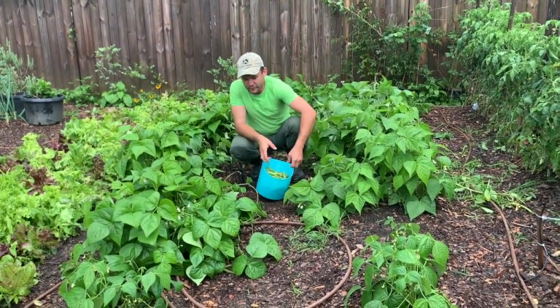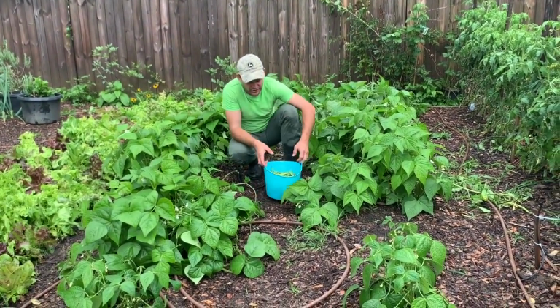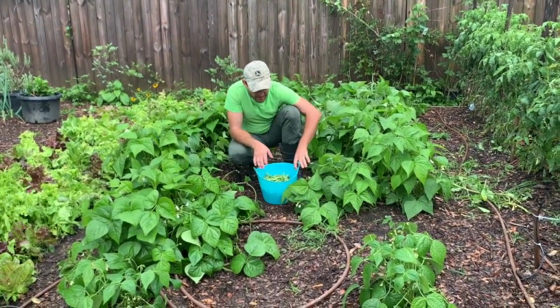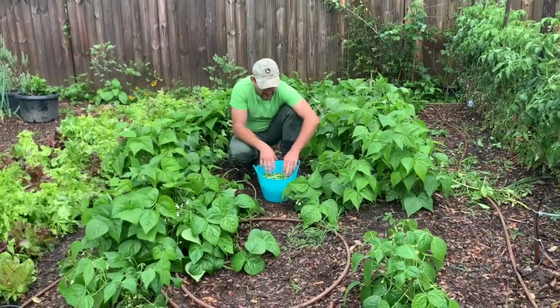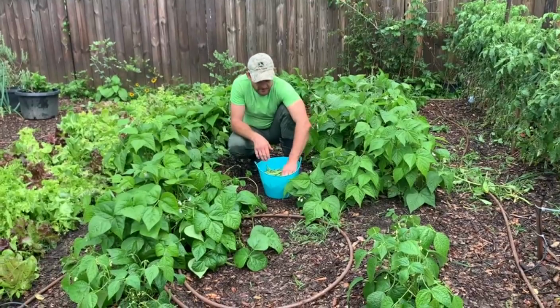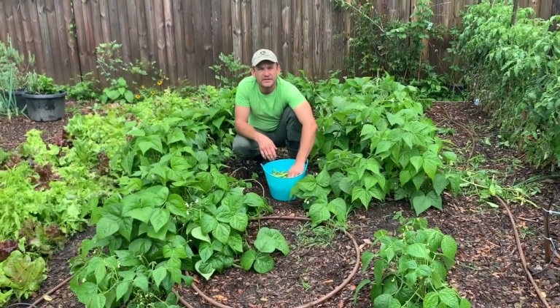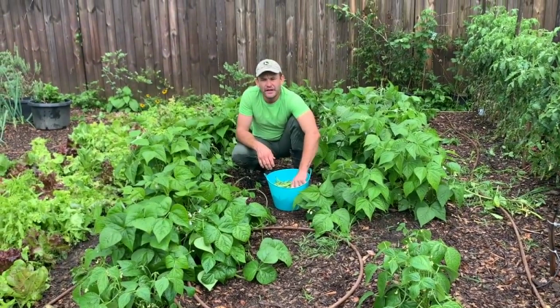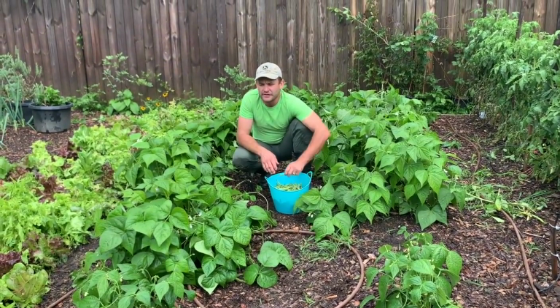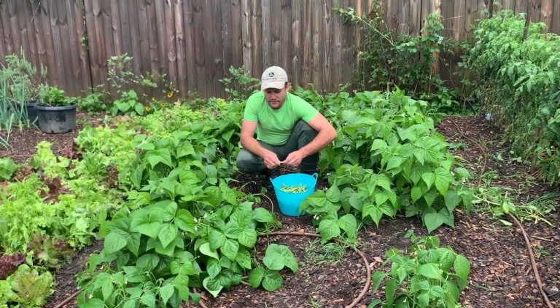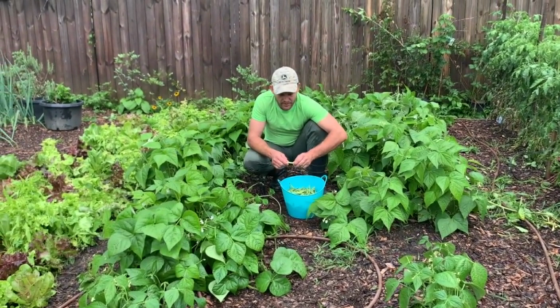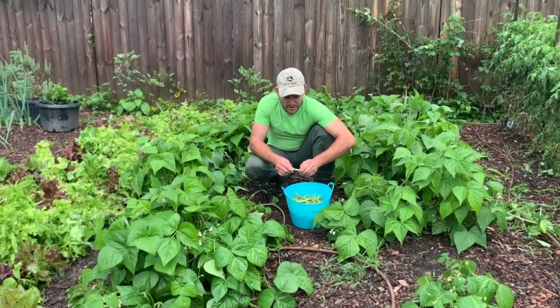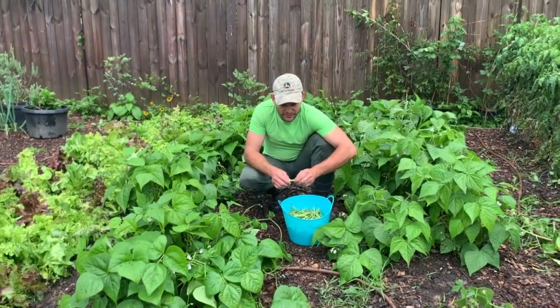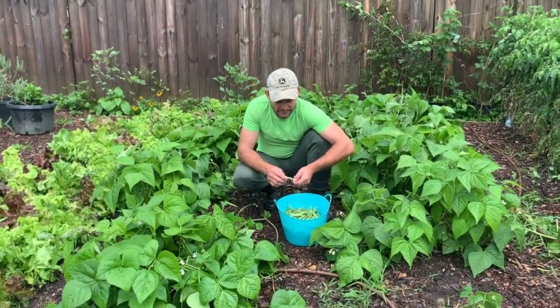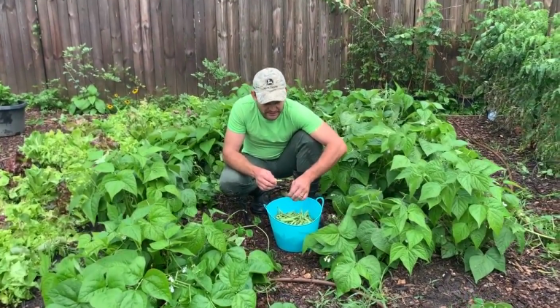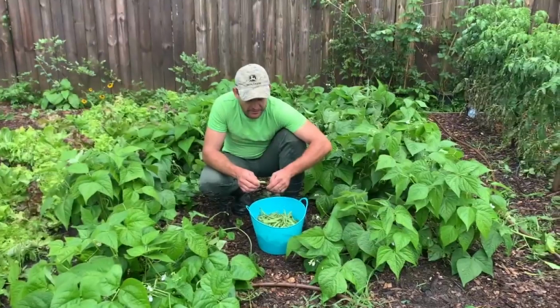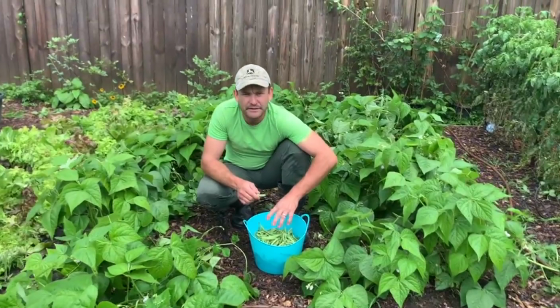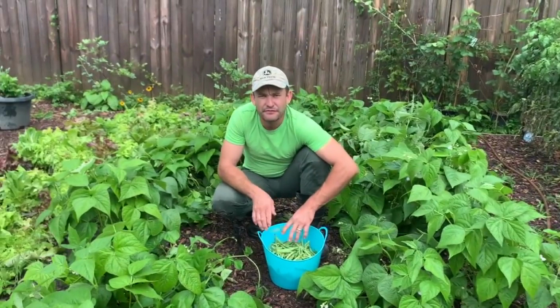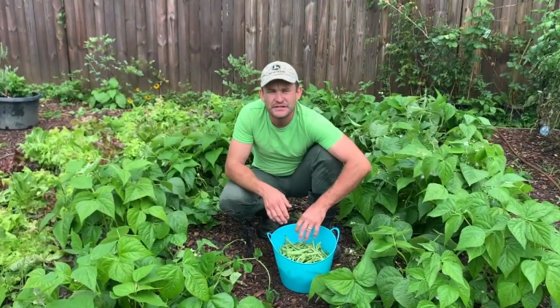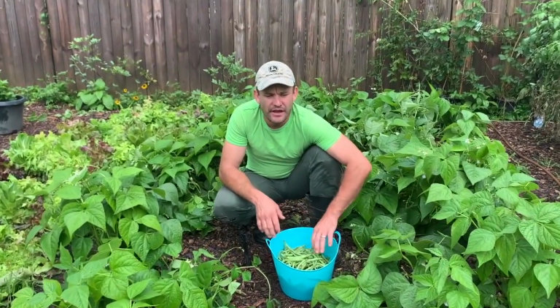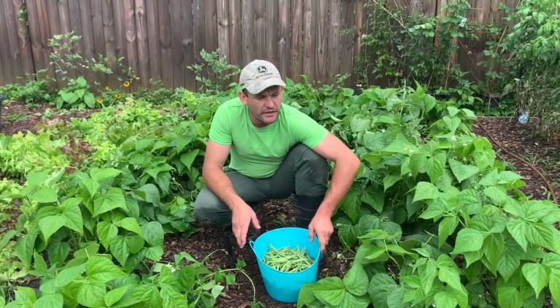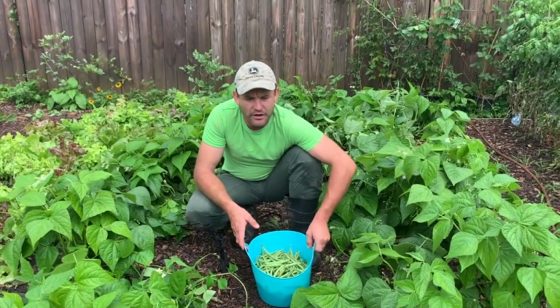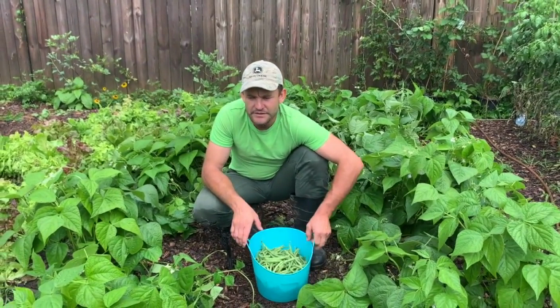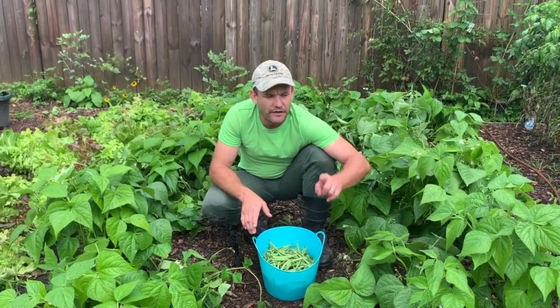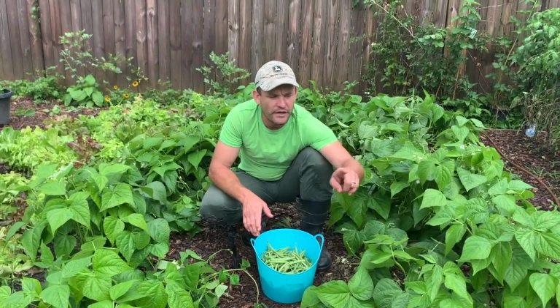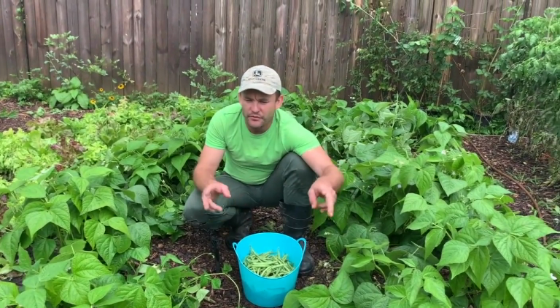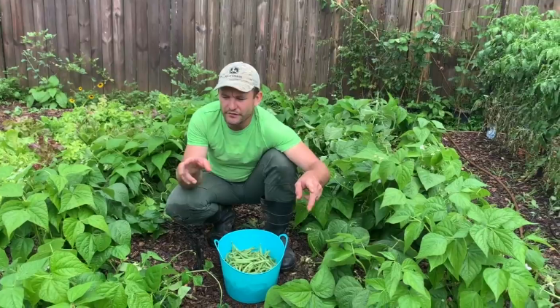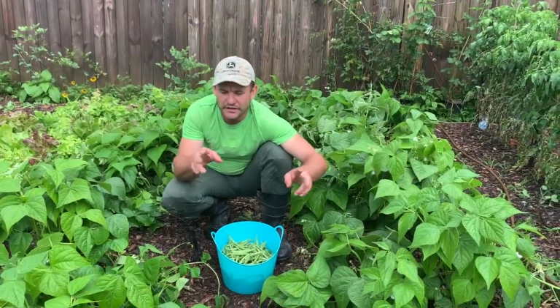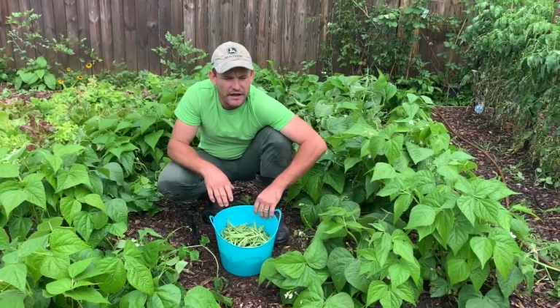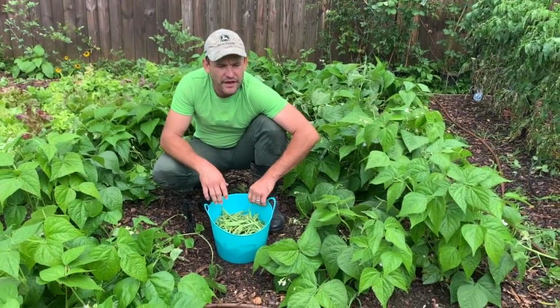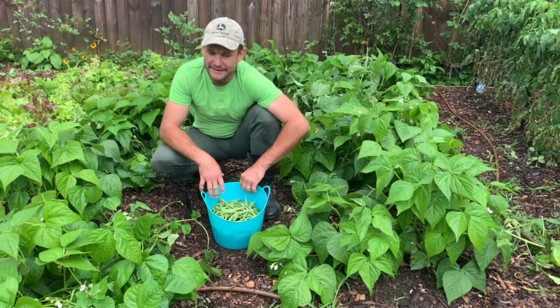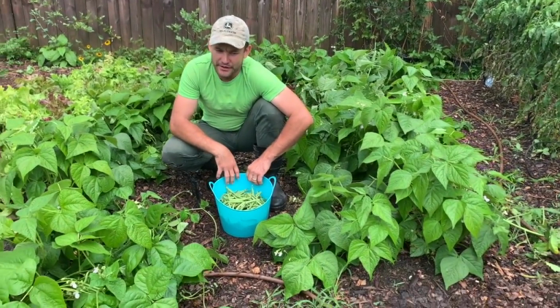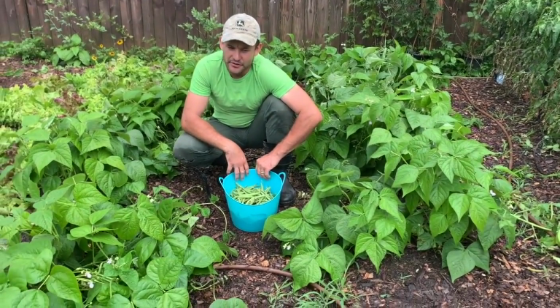We just planted this a couple months ago. Earlier we had a freeze and it killed all our beans. We only have a couple on the front that survived, but they do not look good.